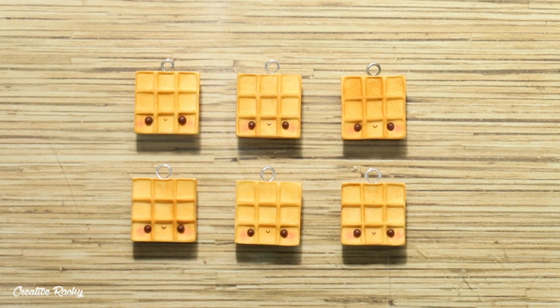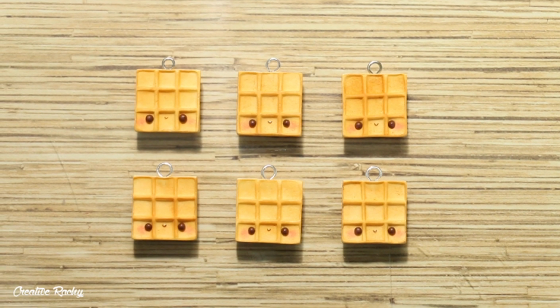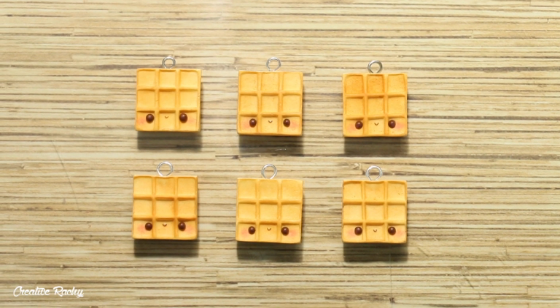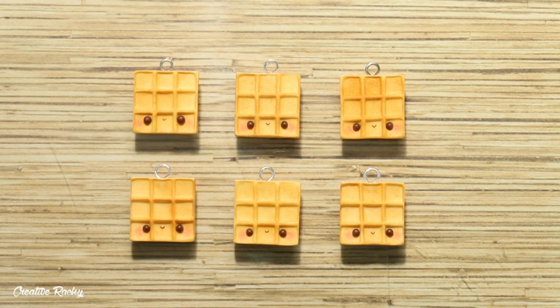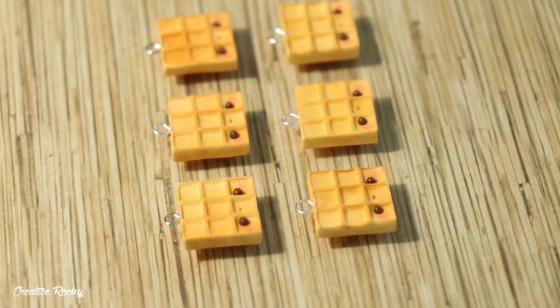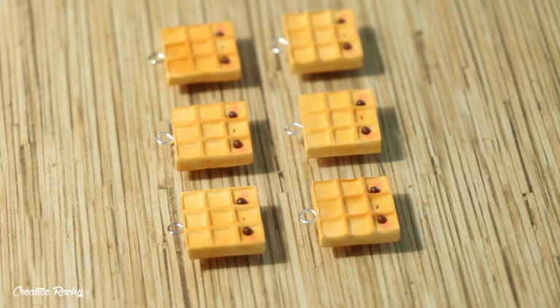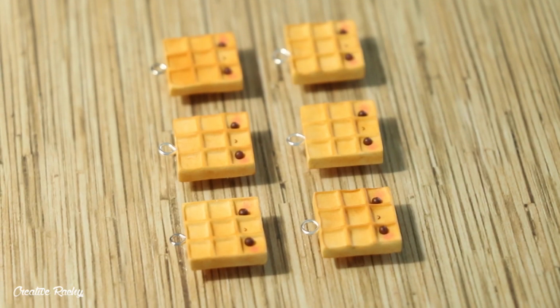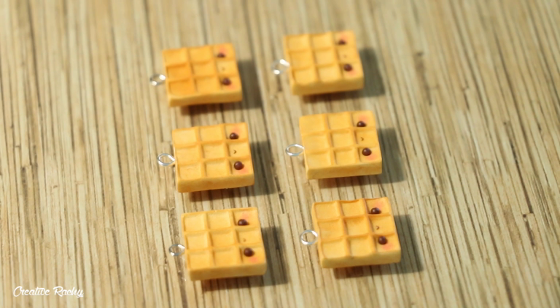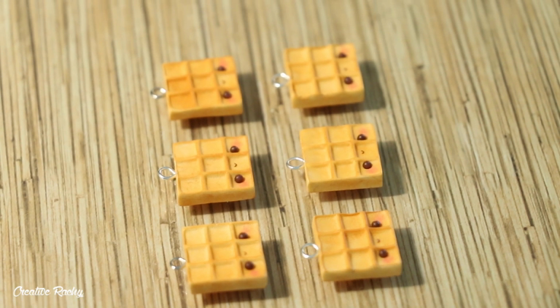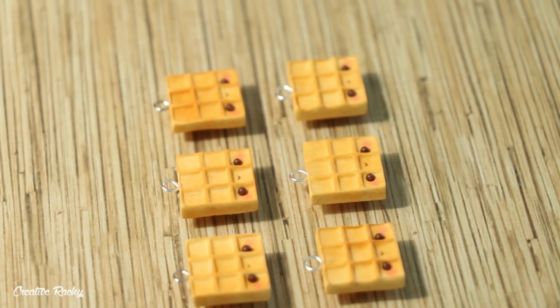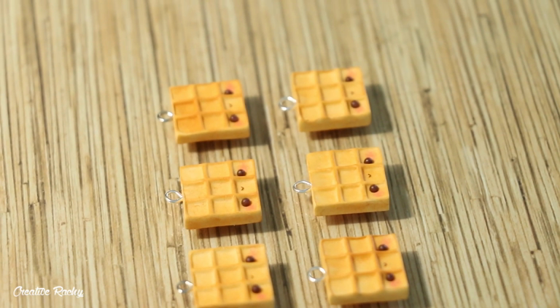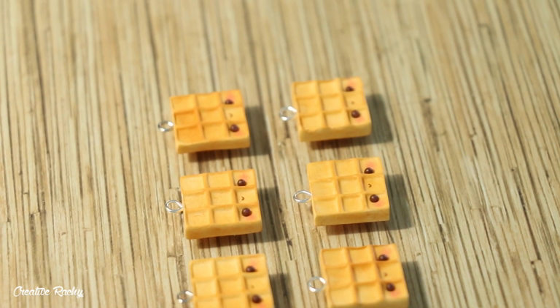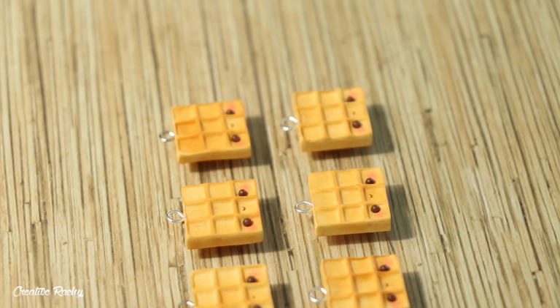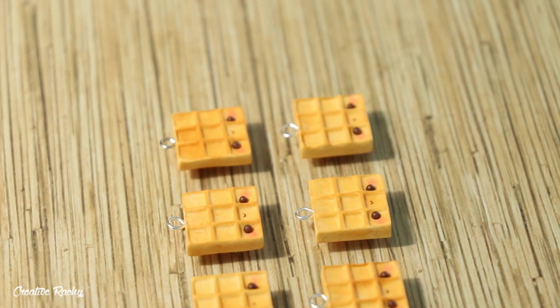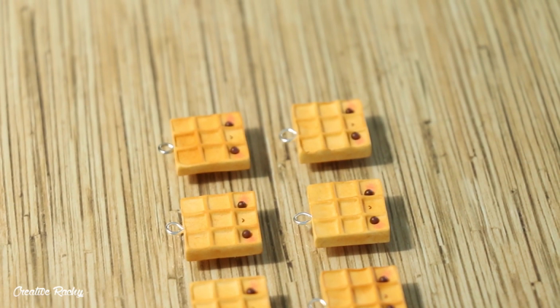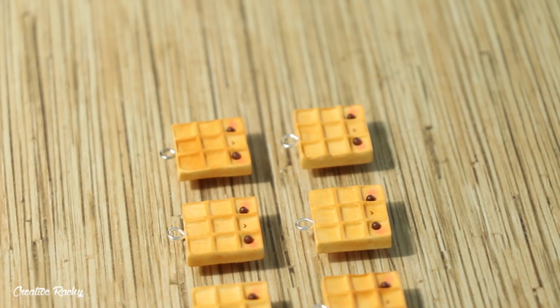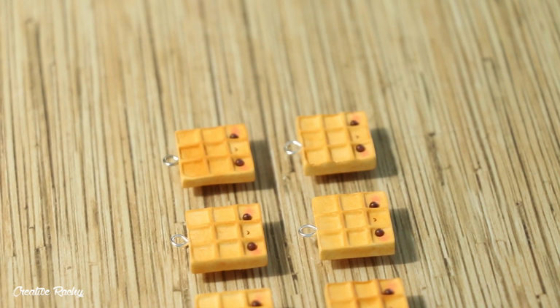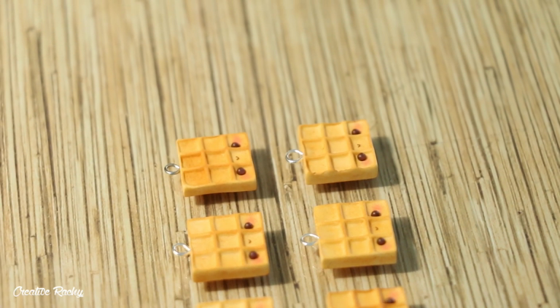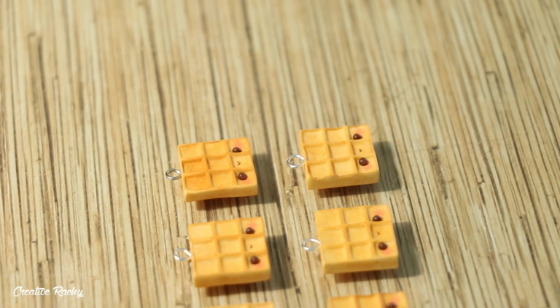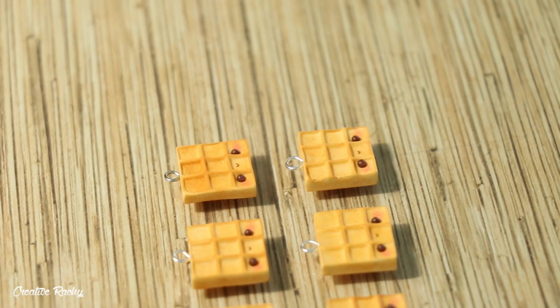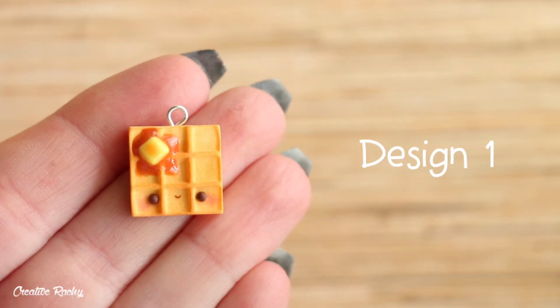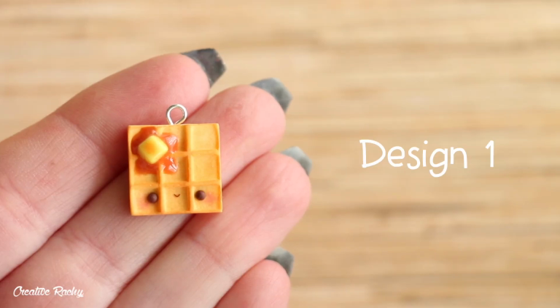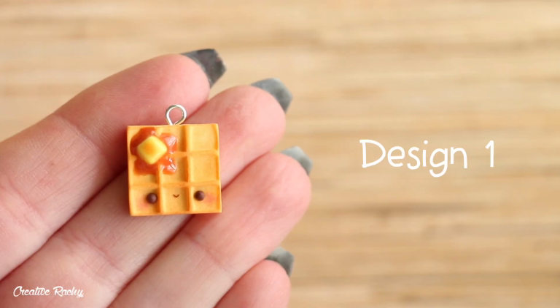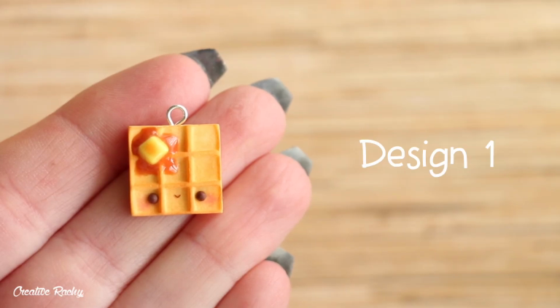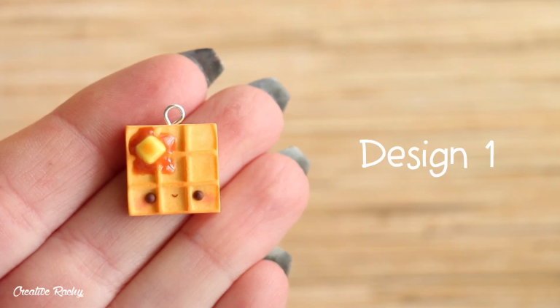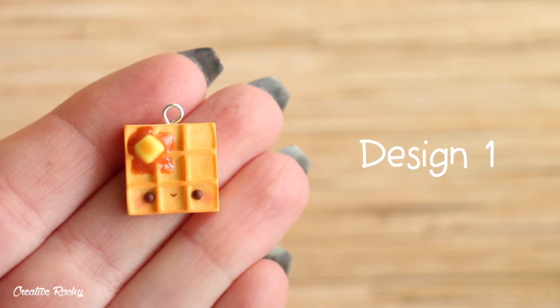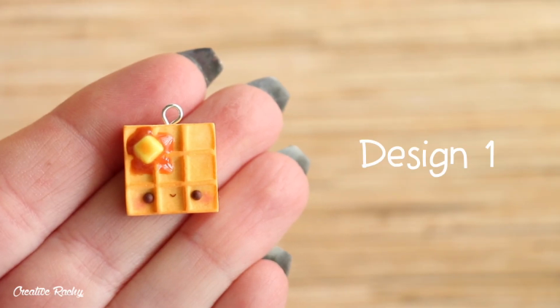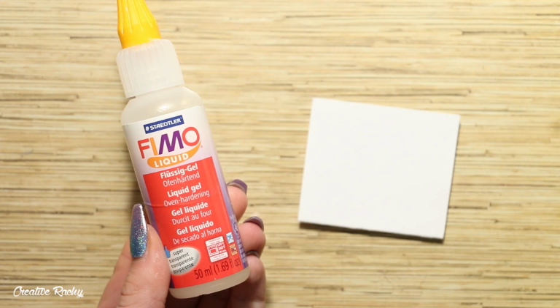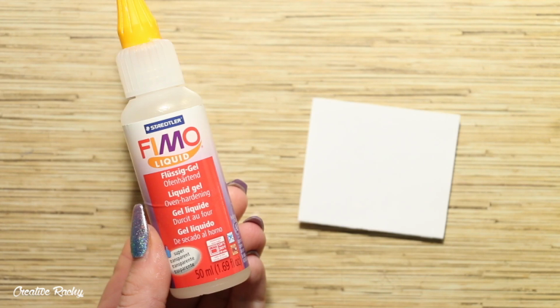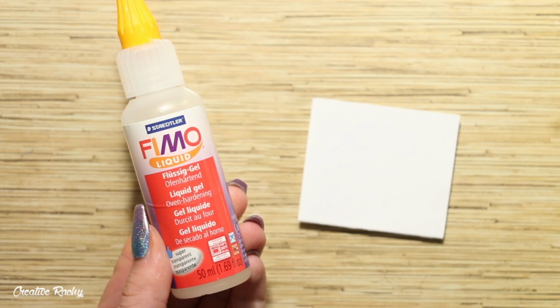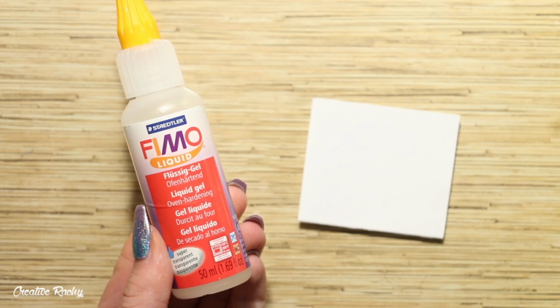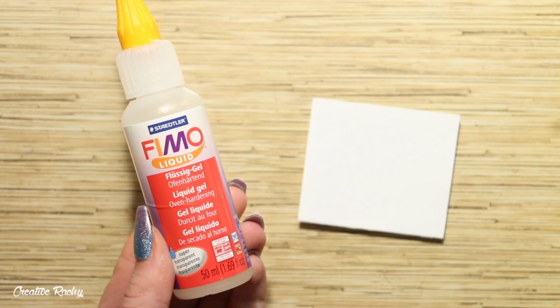Here are all my little waffle charms ready to go. Optionally, before you add your toppings you could also go ahead and bake them in the oven so that they are a little easier to handle. Up first is design one which includes some syrup and butter.